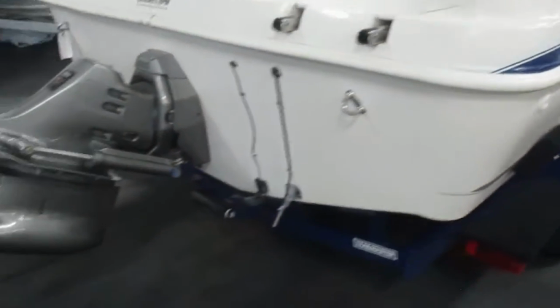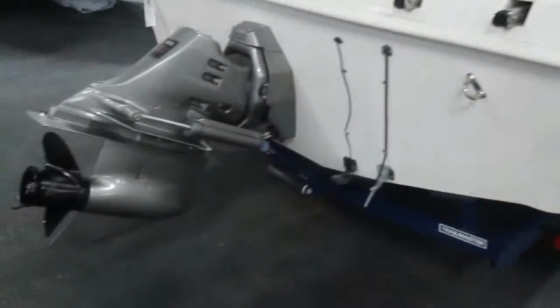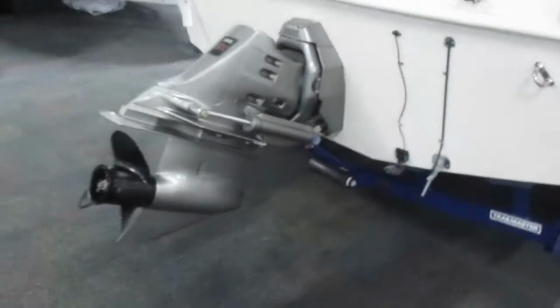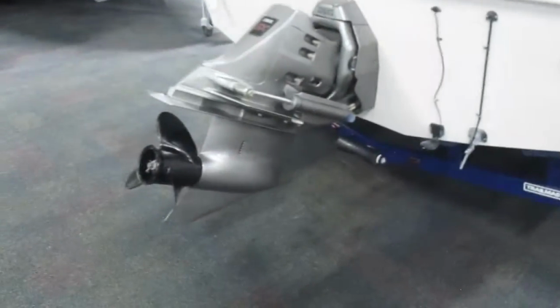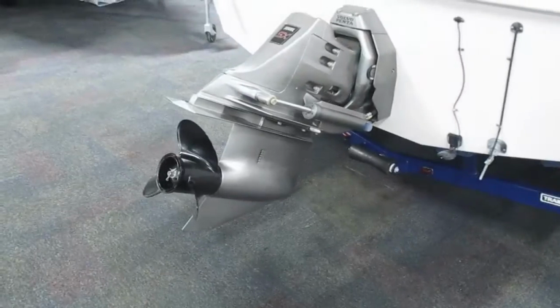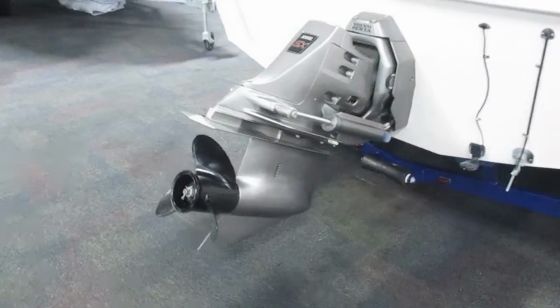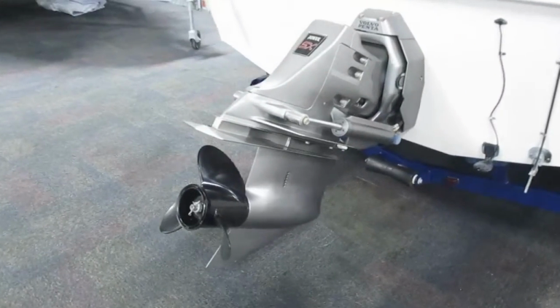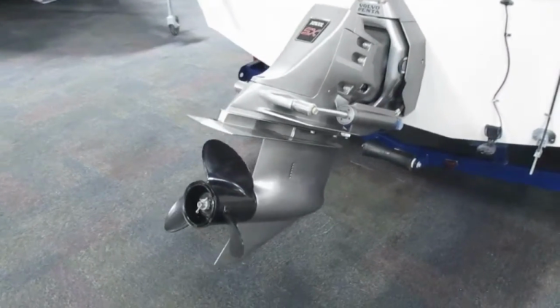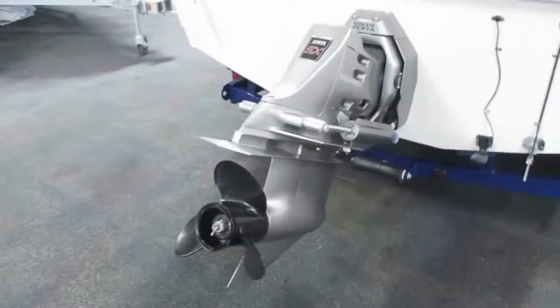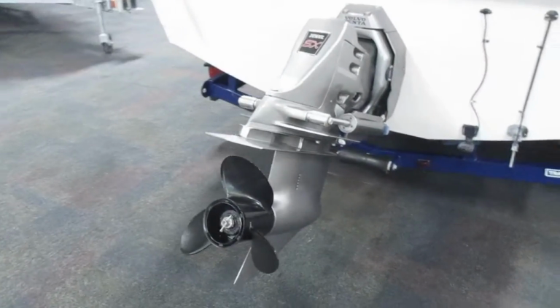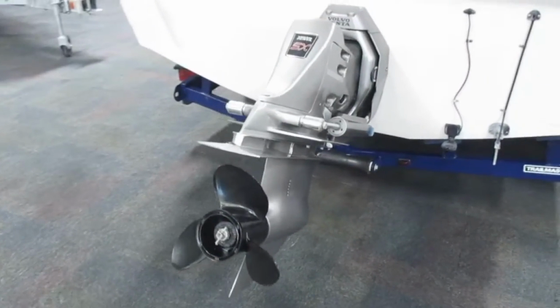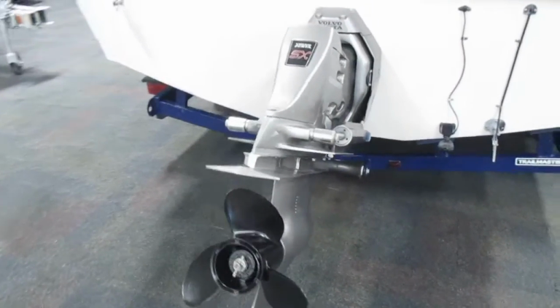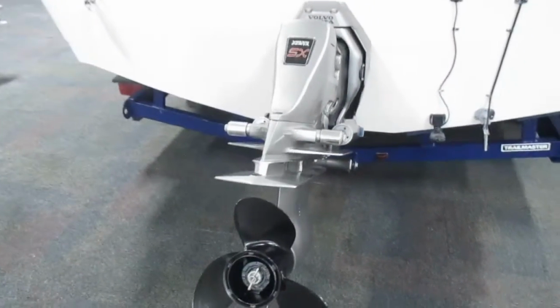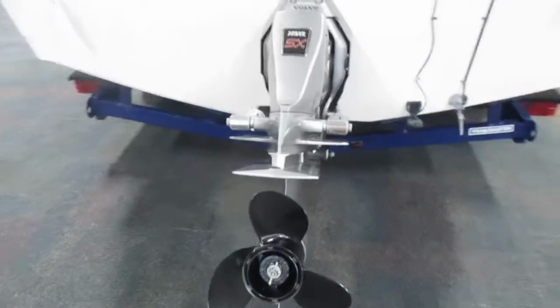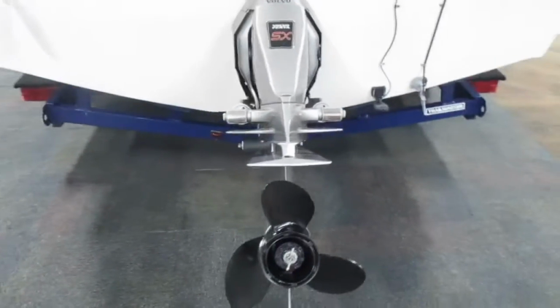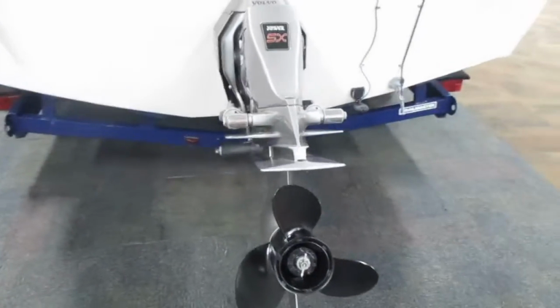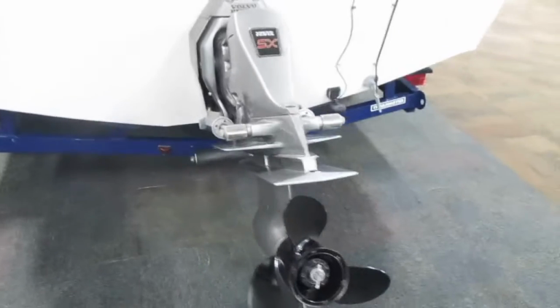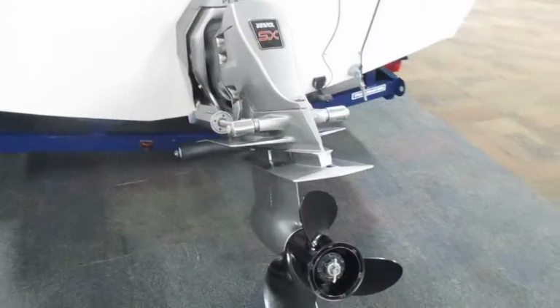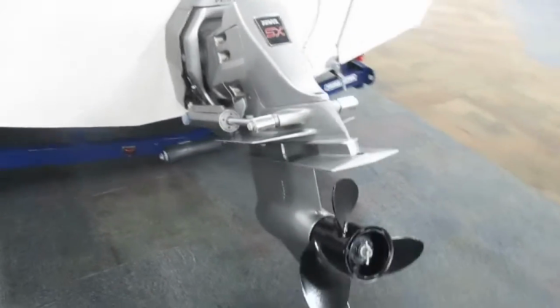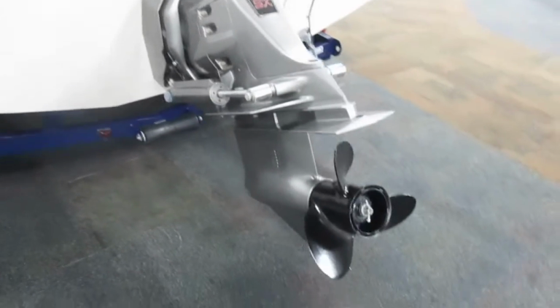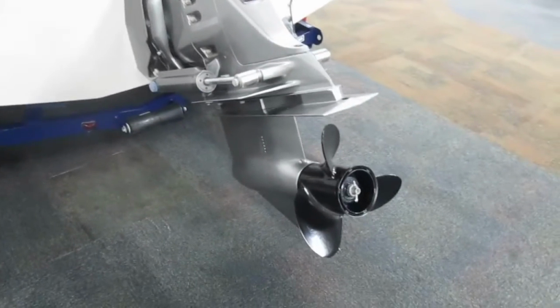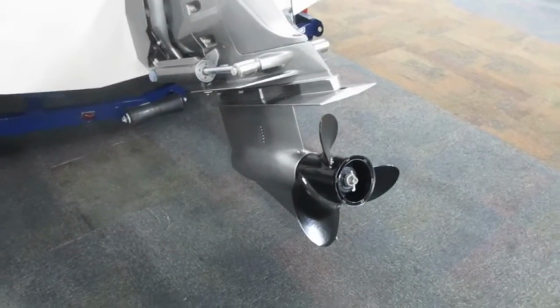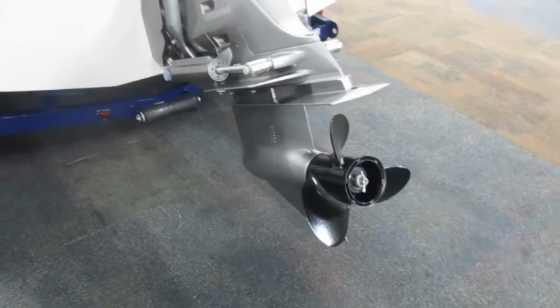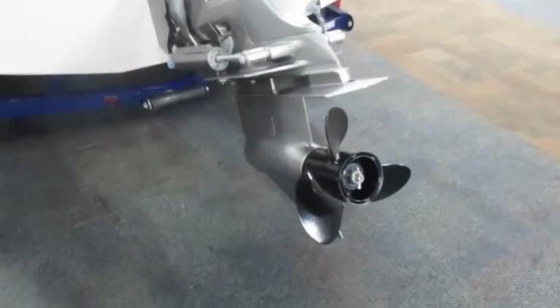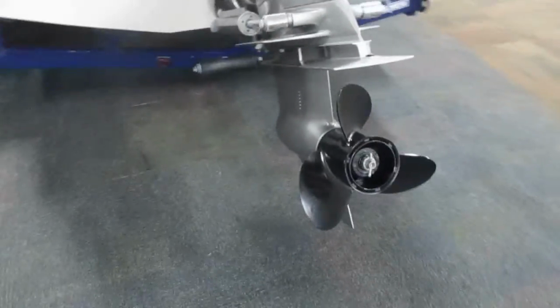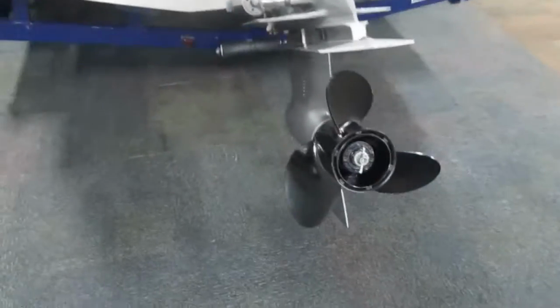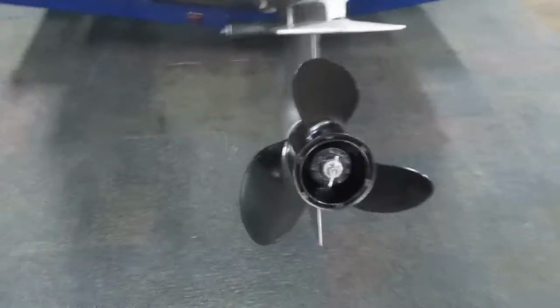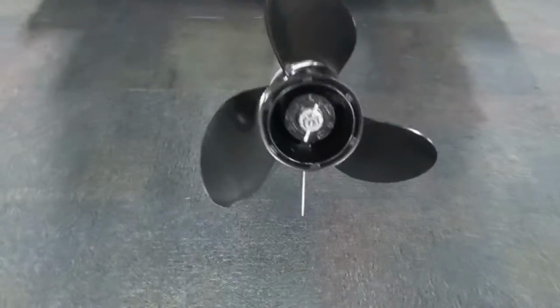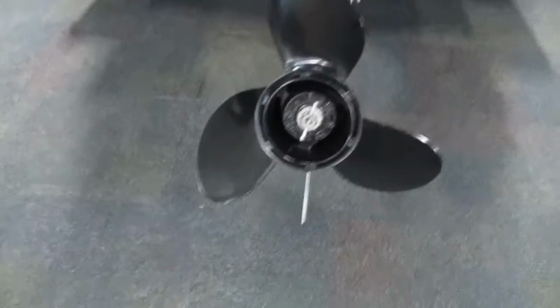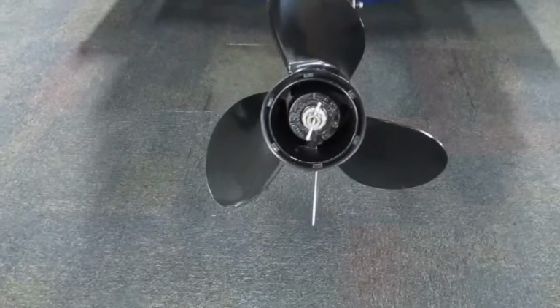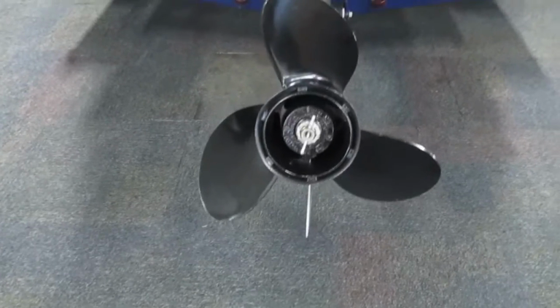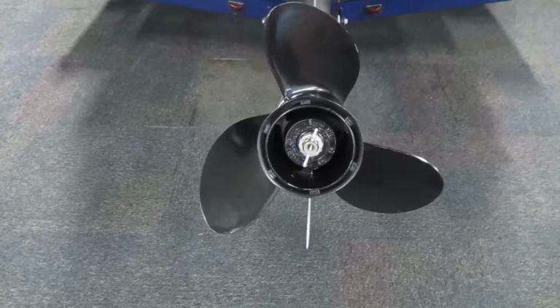This boat is equipped with a 220 horsepower Volvo 5.0 liter V8 engine with 487 engine hours. 3-blade prop.